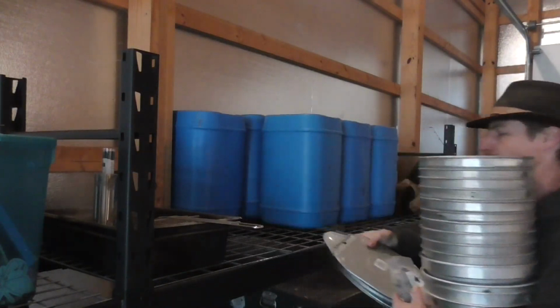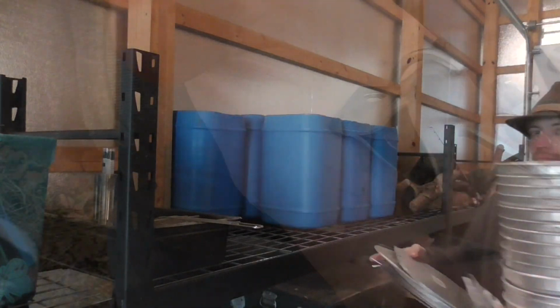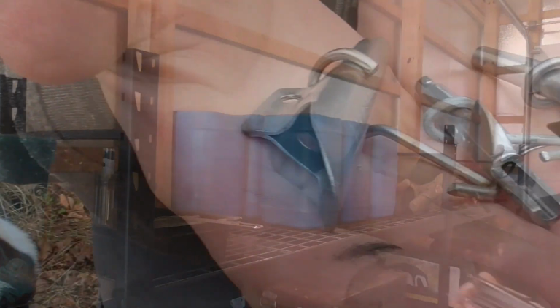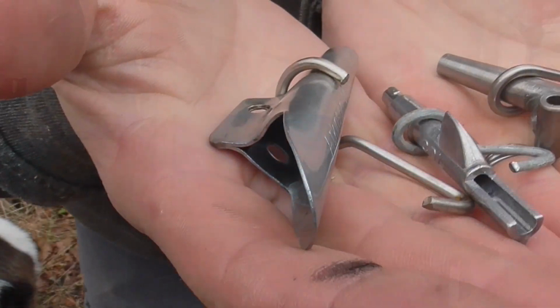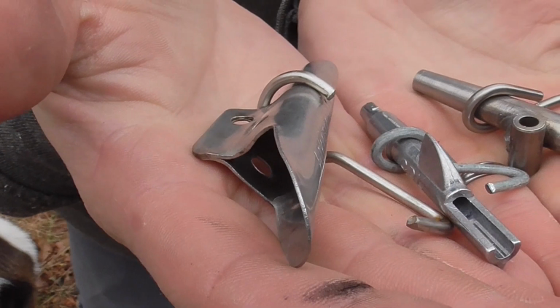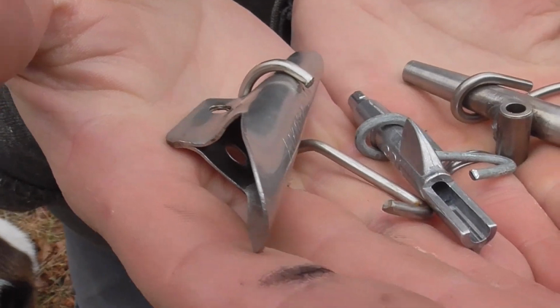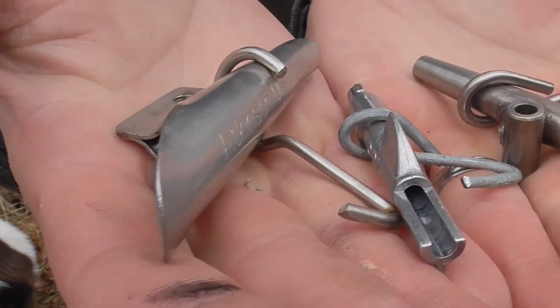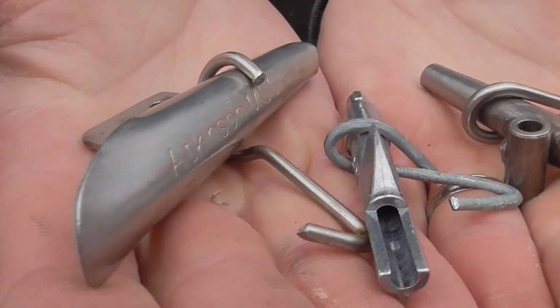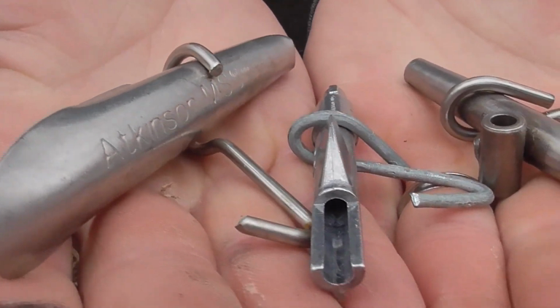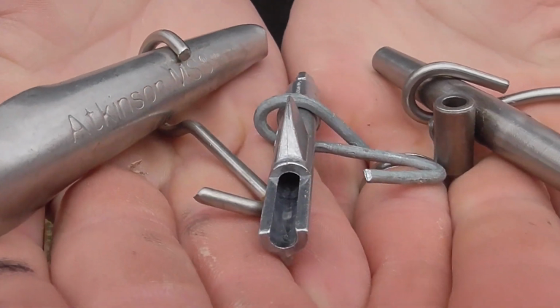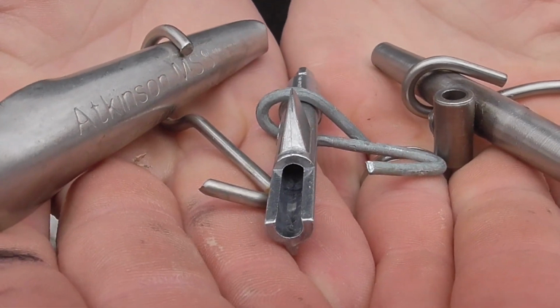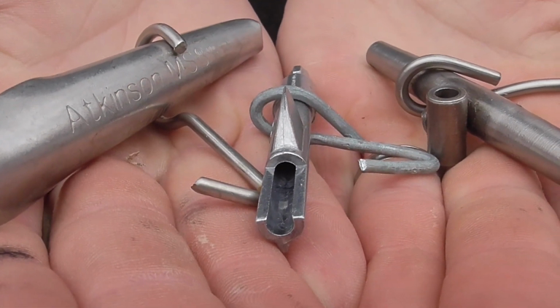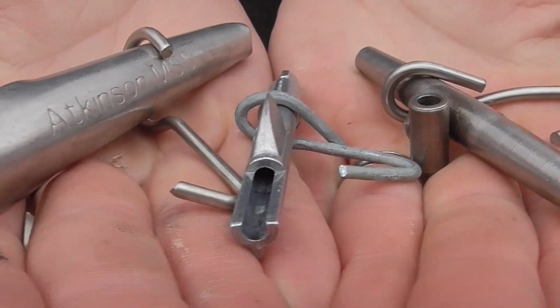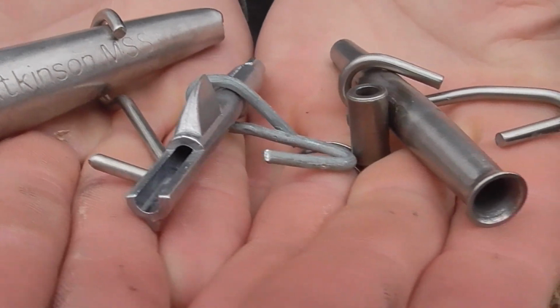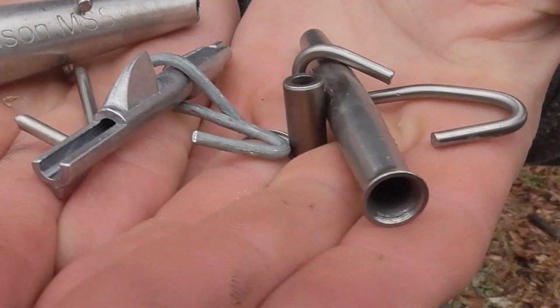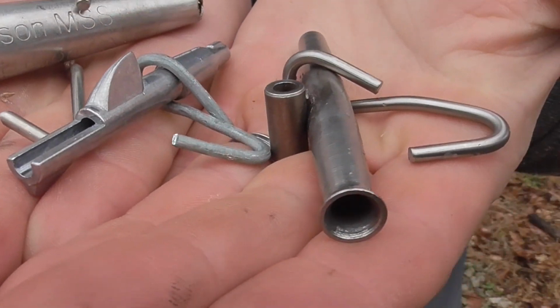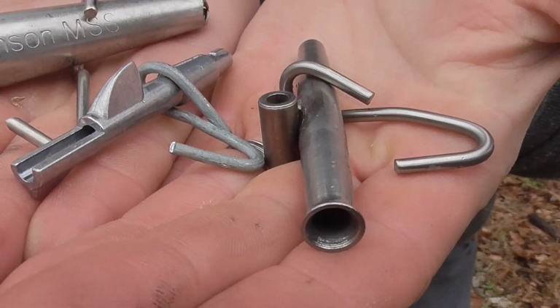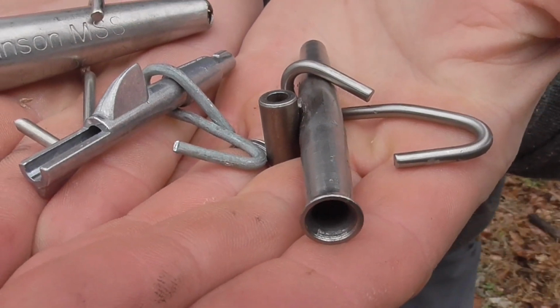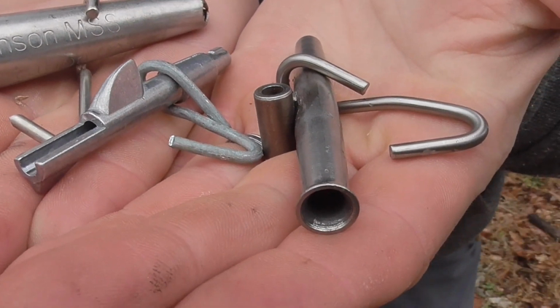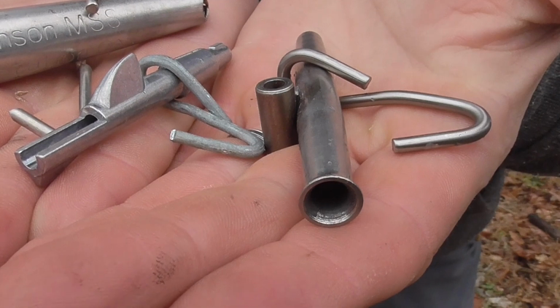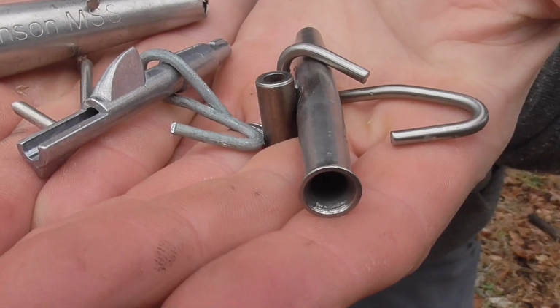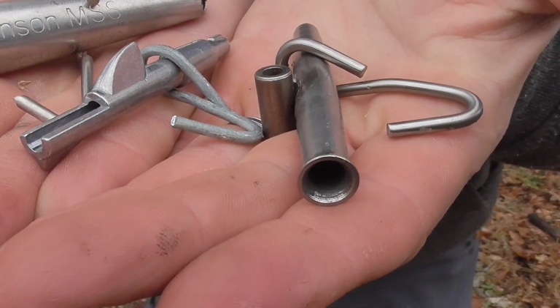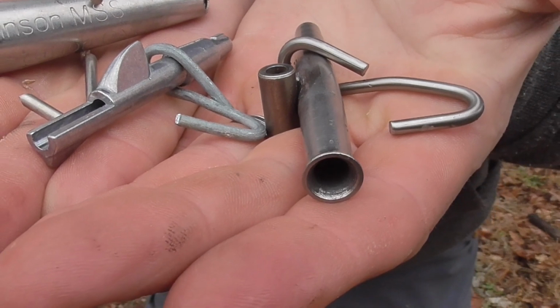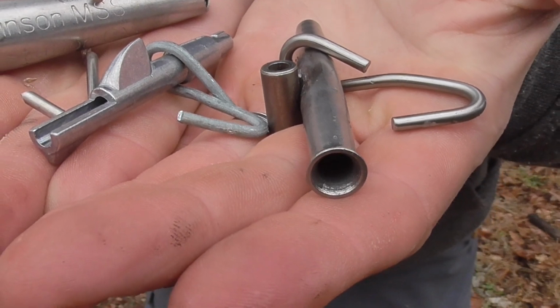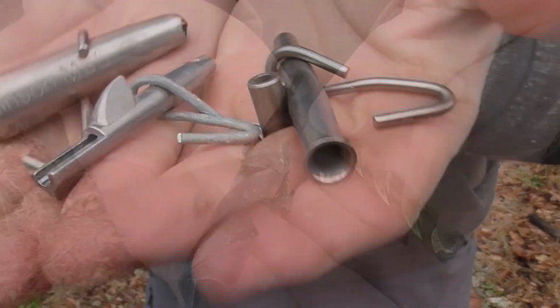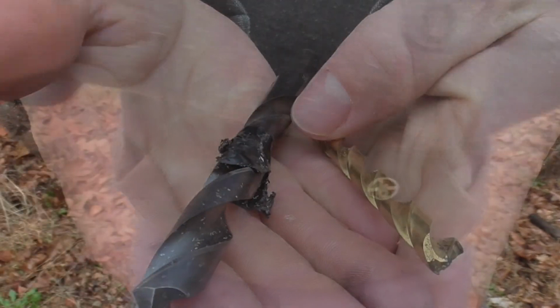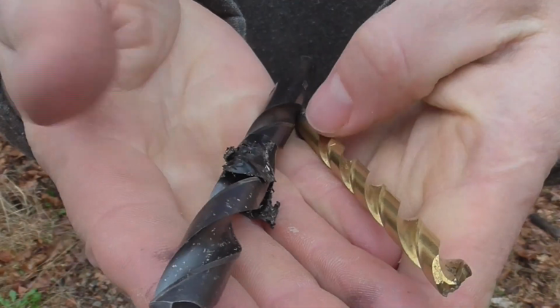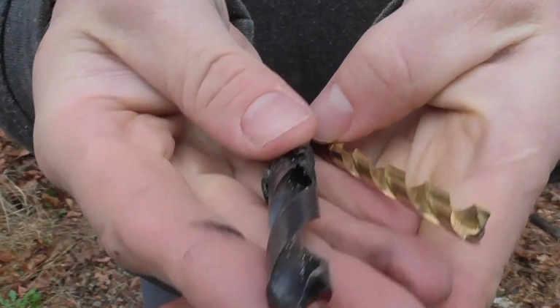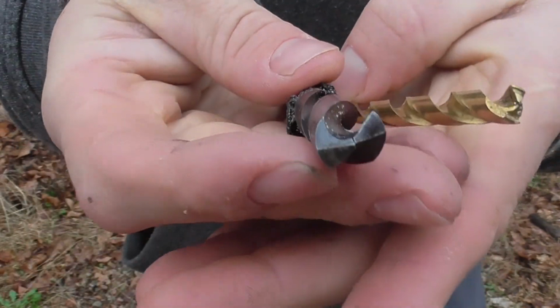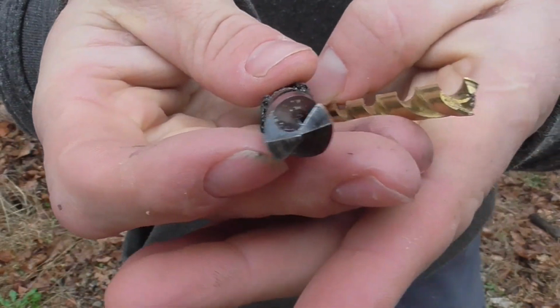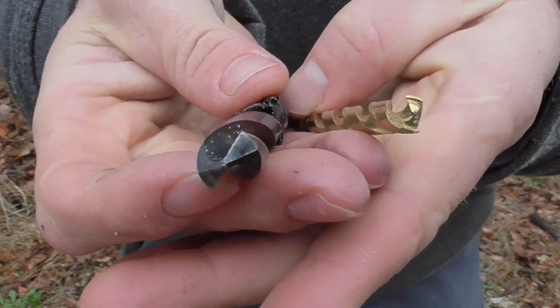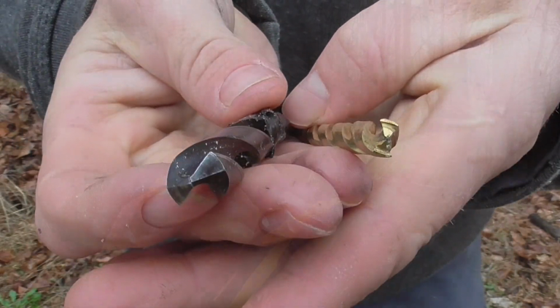We've used a few different designs of taps, or spiles, and have now settled on these heavy gauge stainless spiles that can be sanitized and reused every year. They require a much smaller hole and so are gentler on our trees.